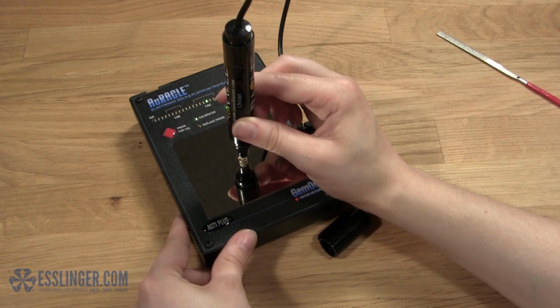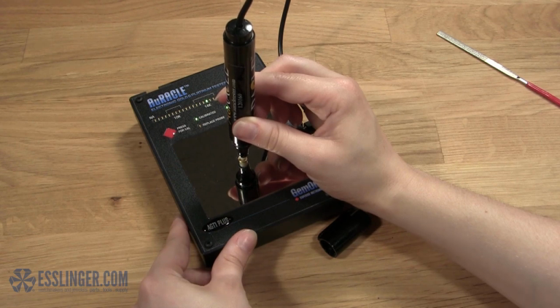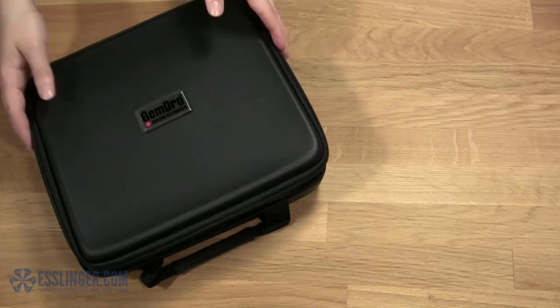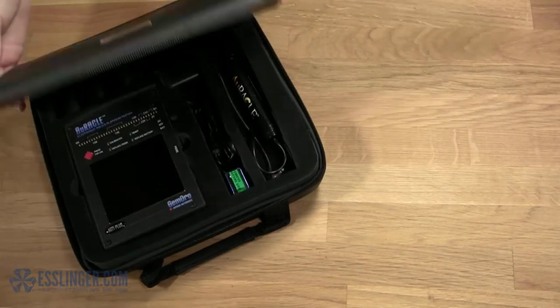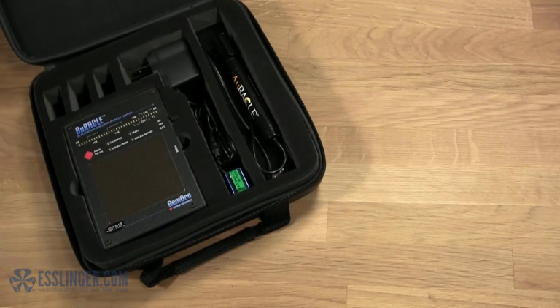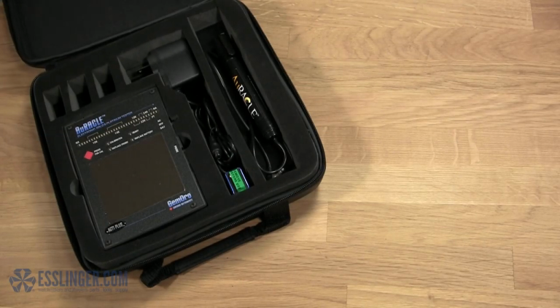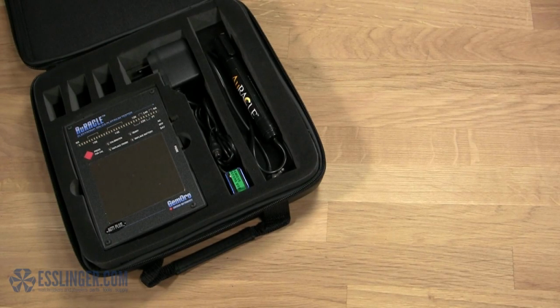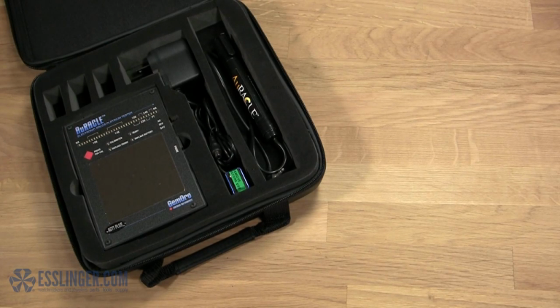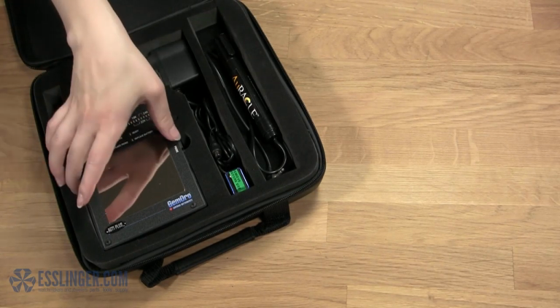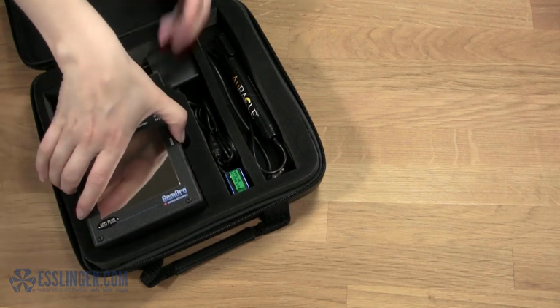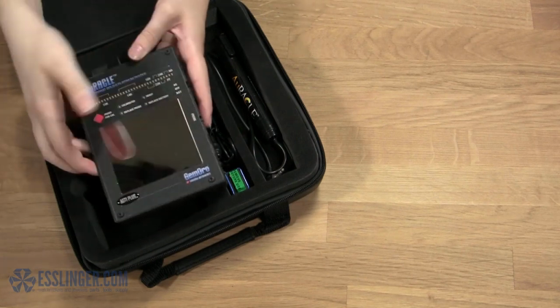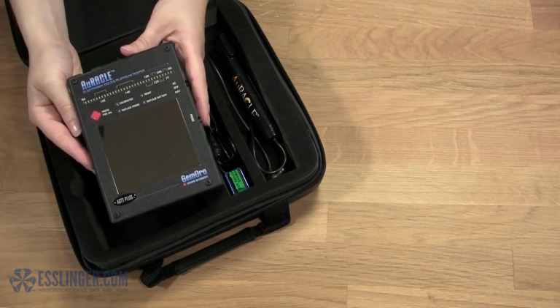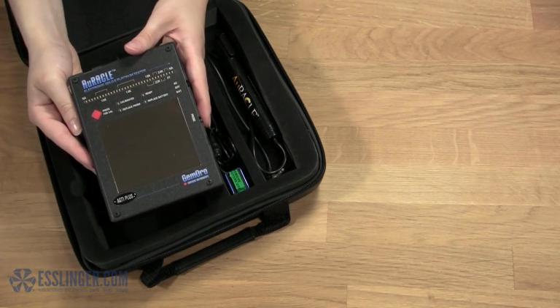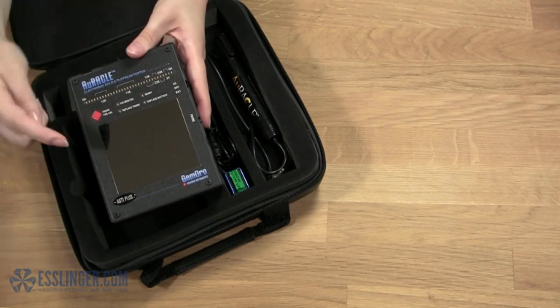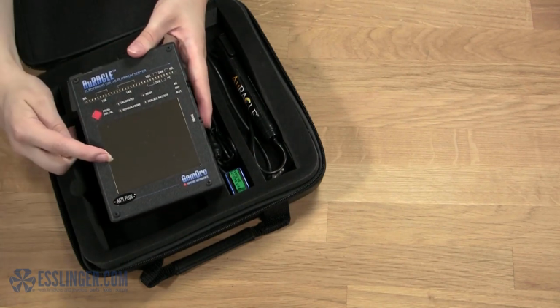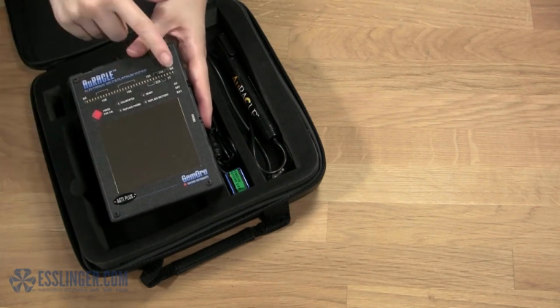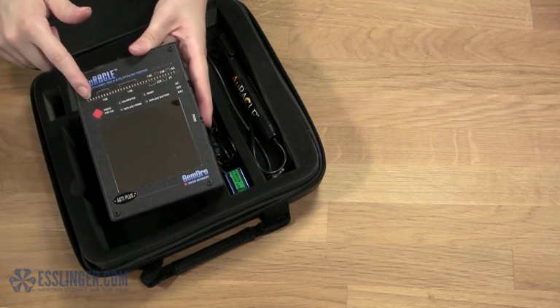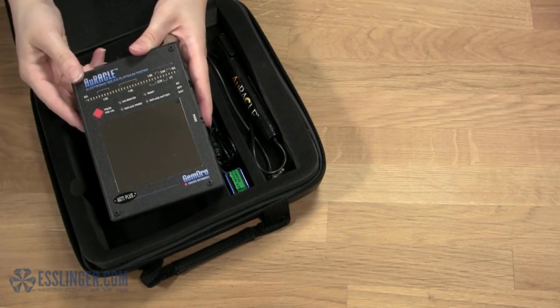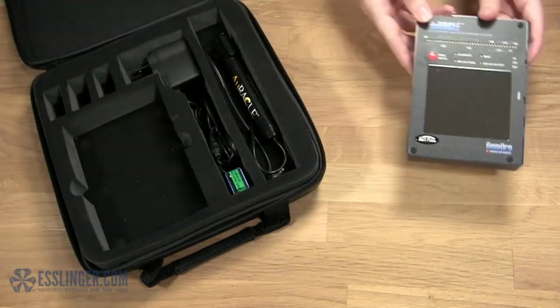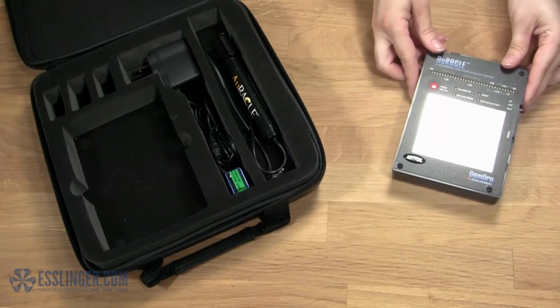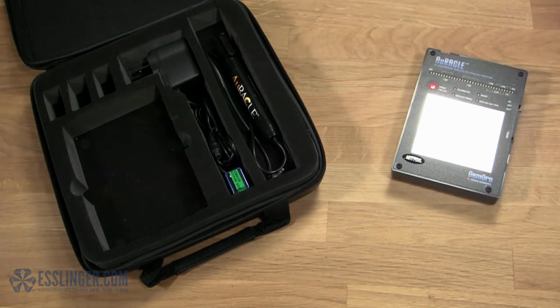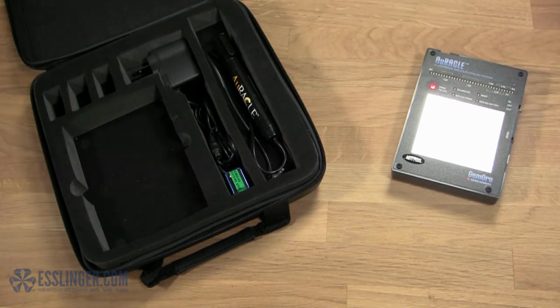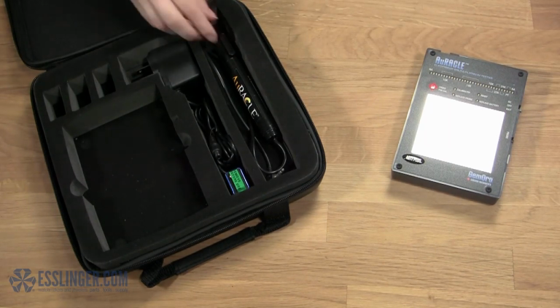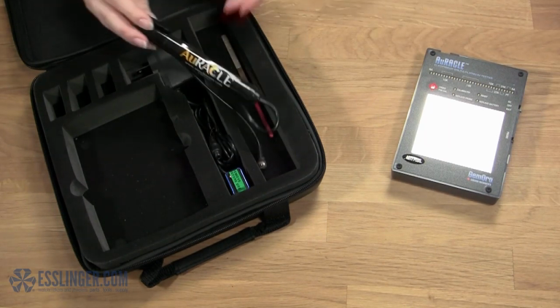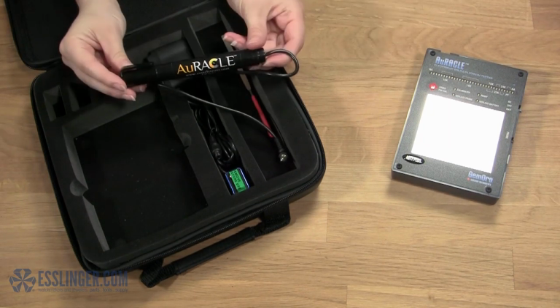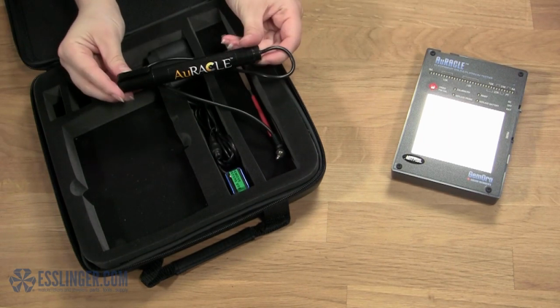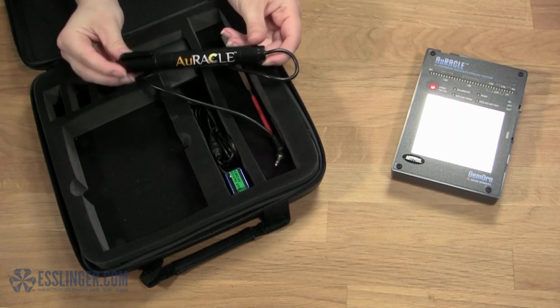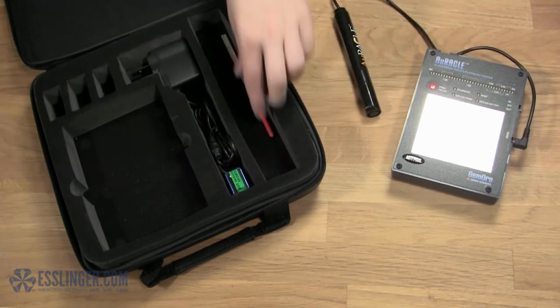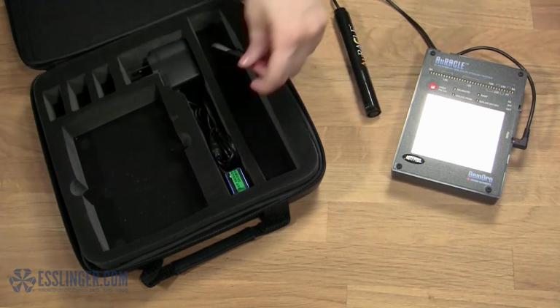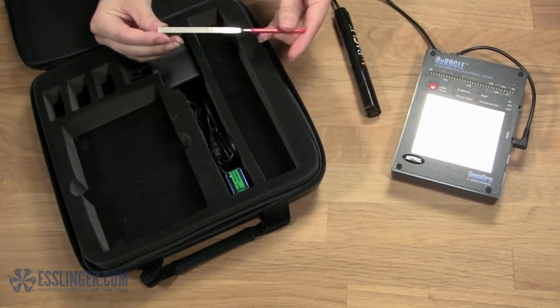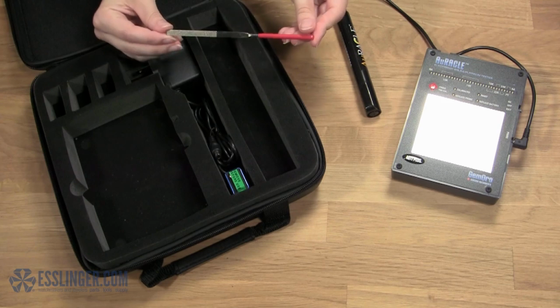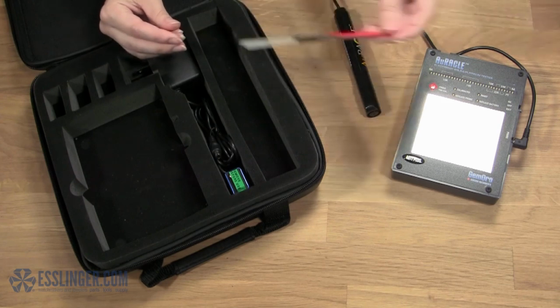The kit includes a leather carrying case, an AGT1 Plus Tester with a nickel-plated stainless steel testing plate and an LED light display, a pen probe tester, and a jeweler's file.